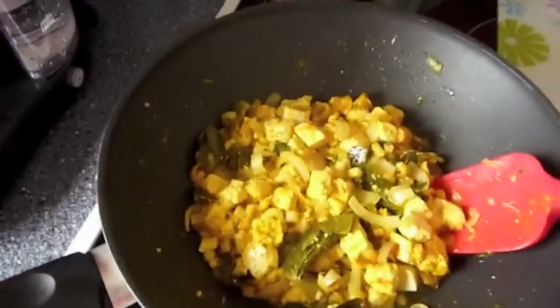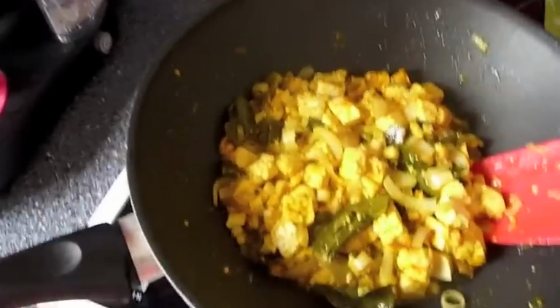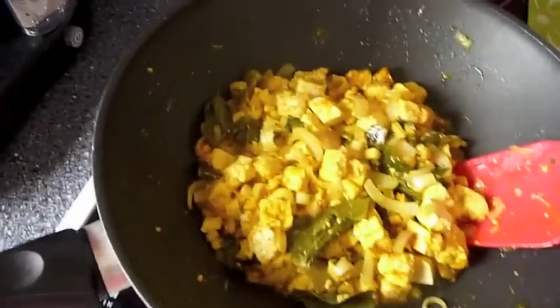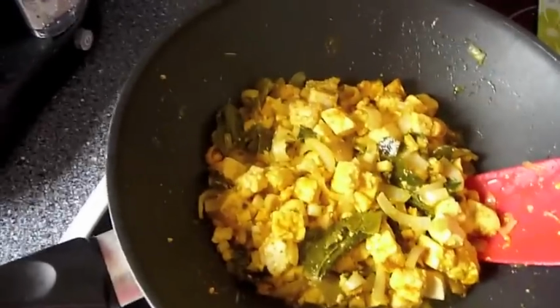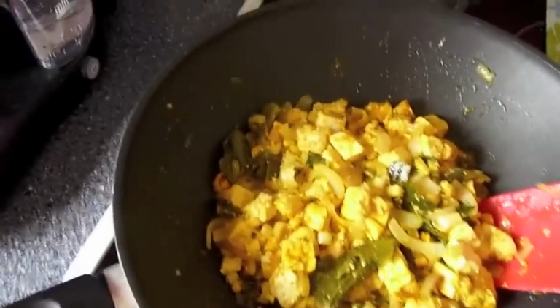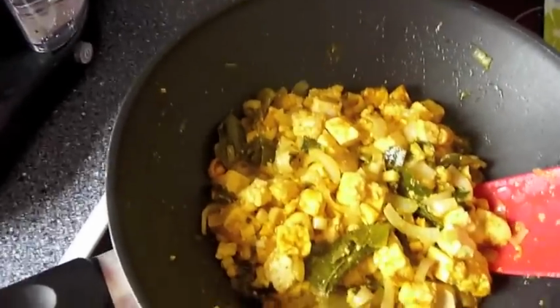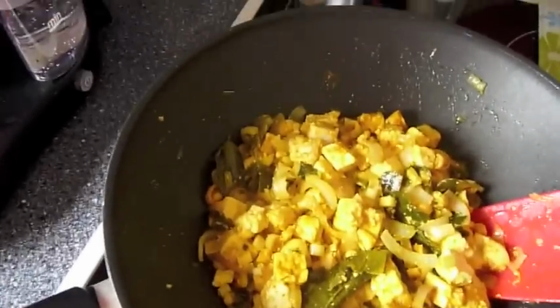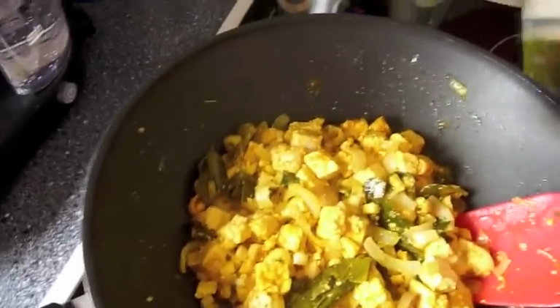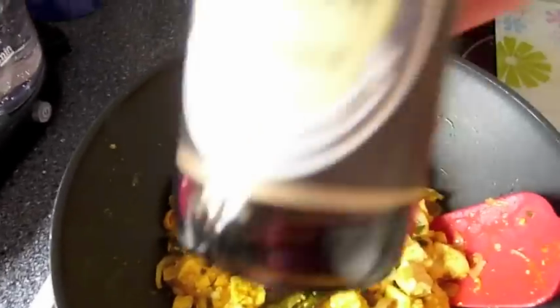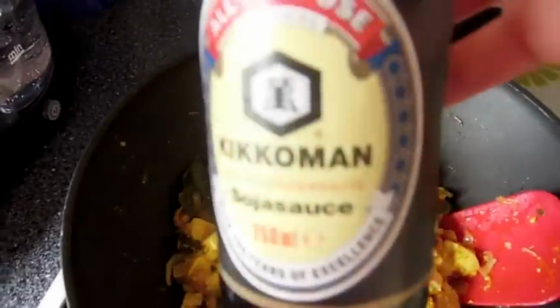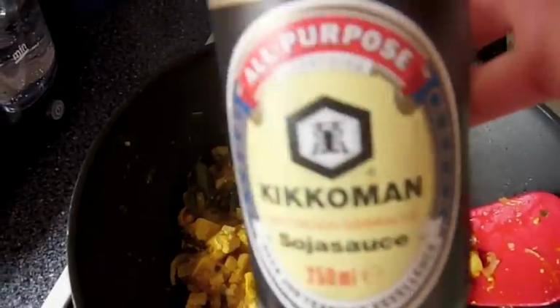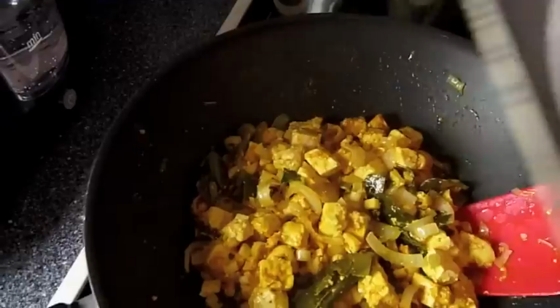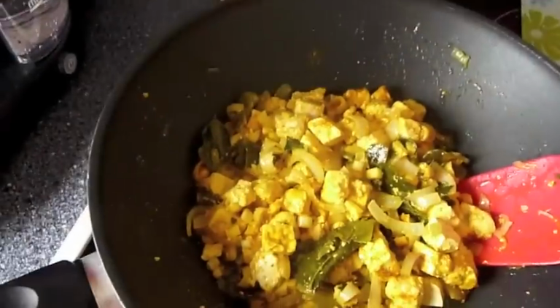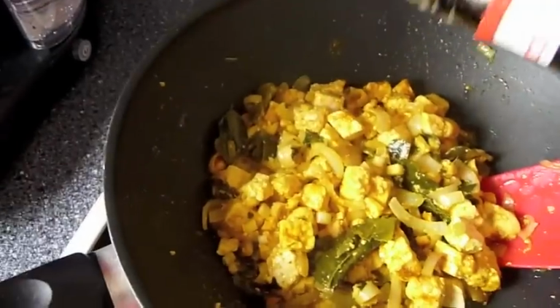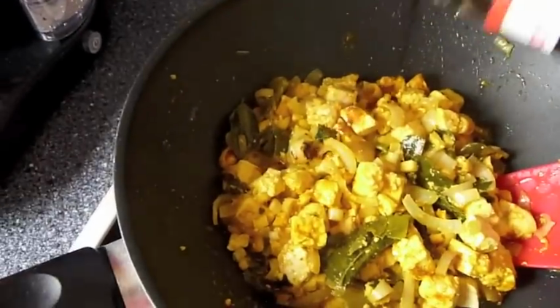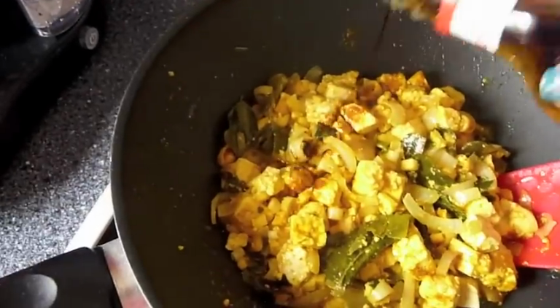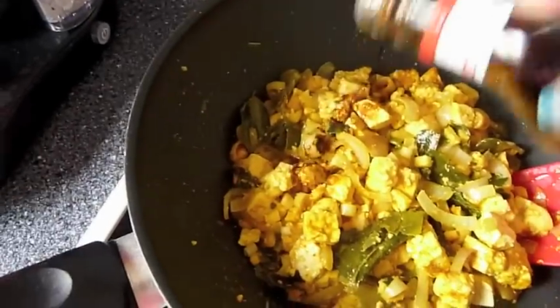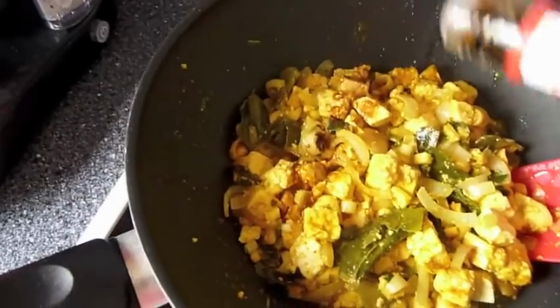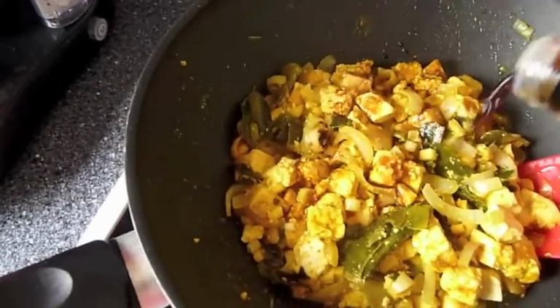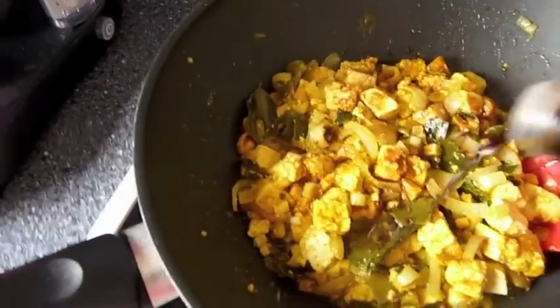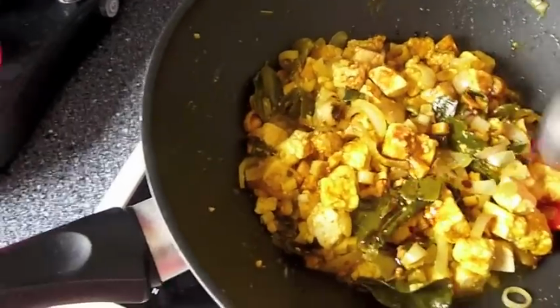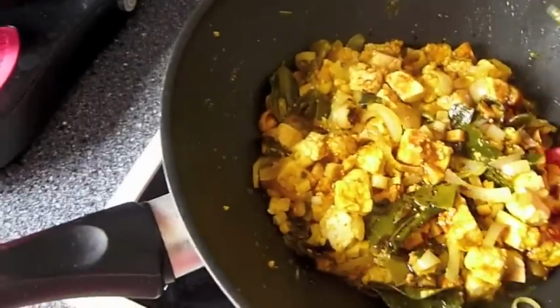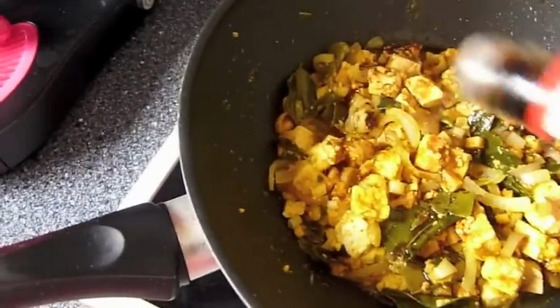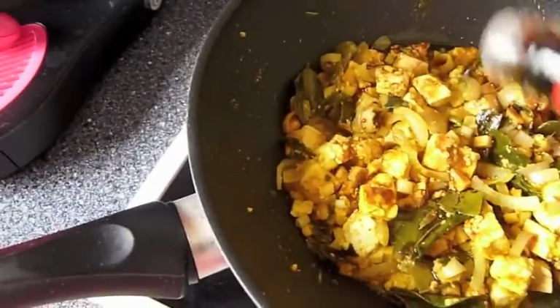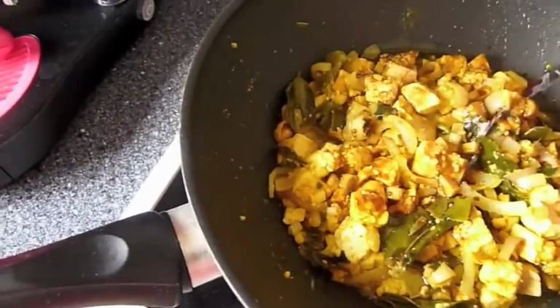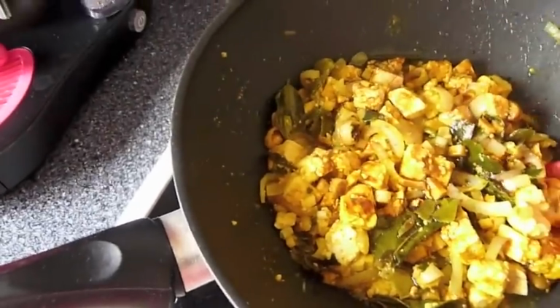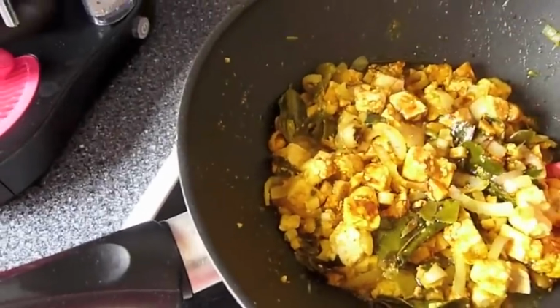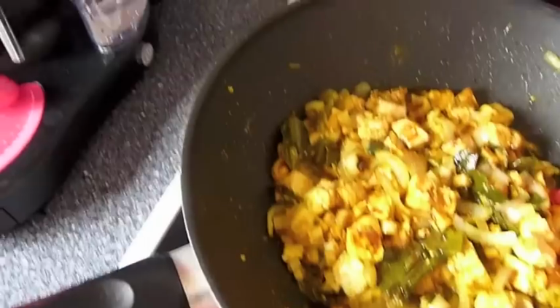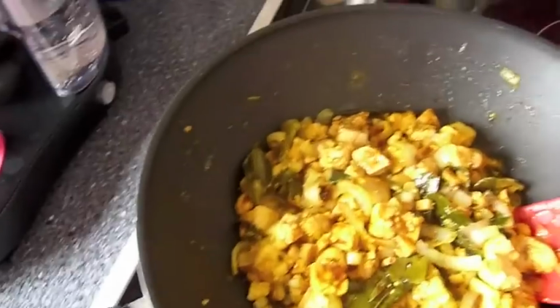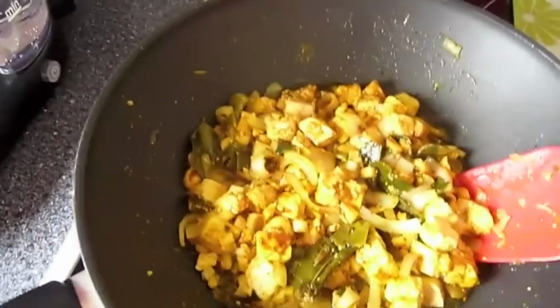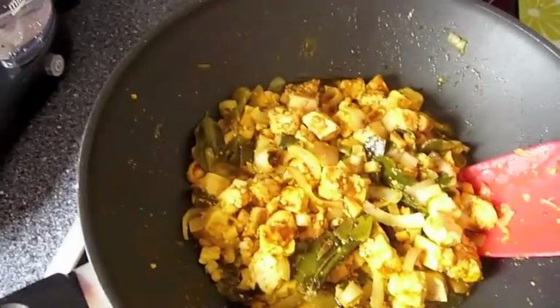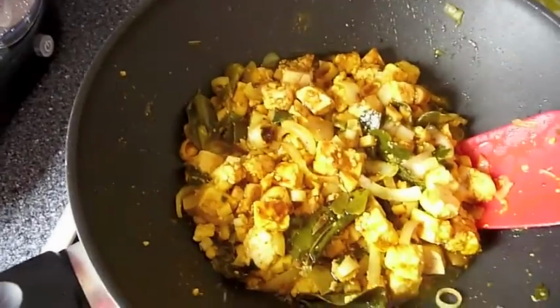Ну, и так же сейчас сюда добавлю соевый соус — чуть-чуть, чтобы подходит. Вот так.